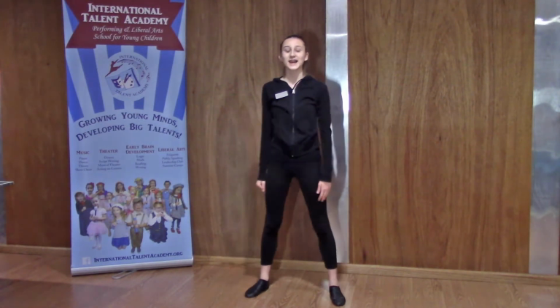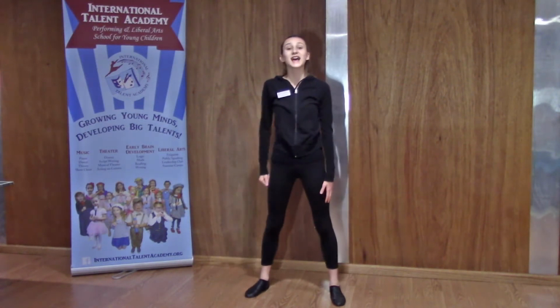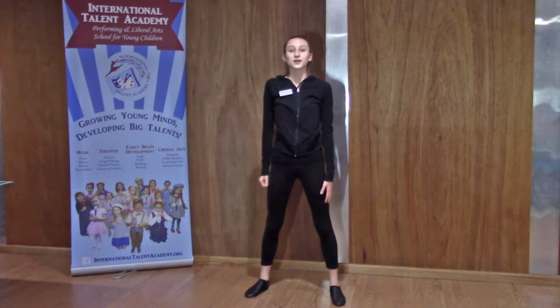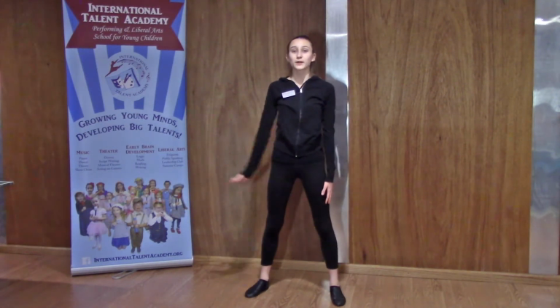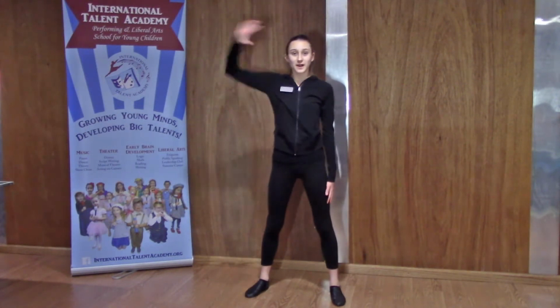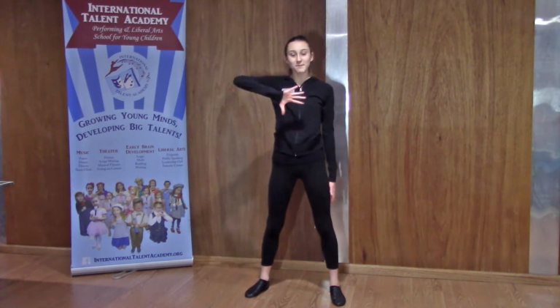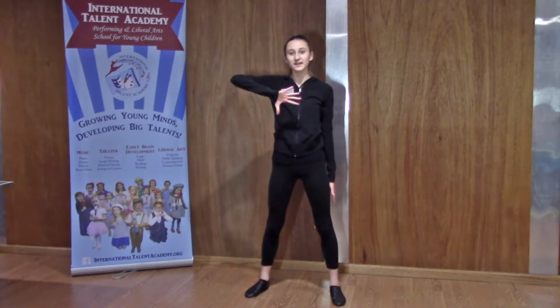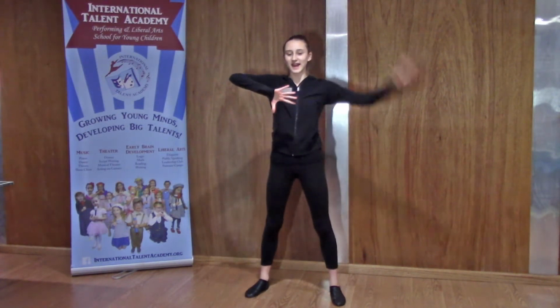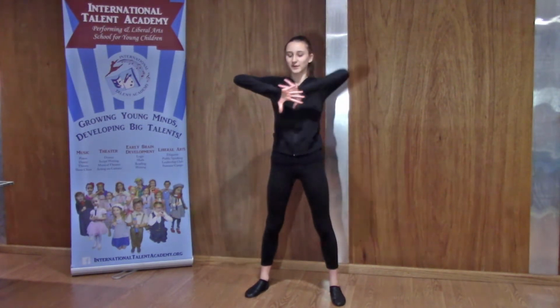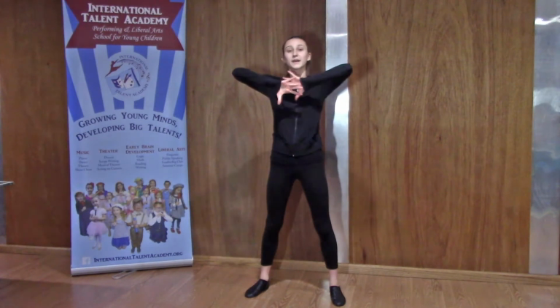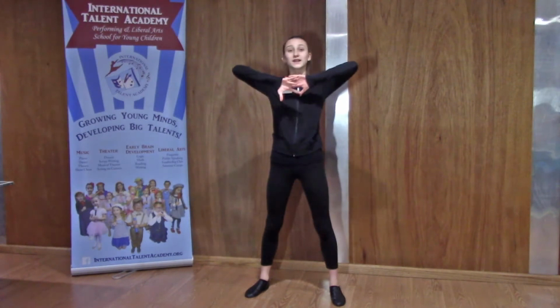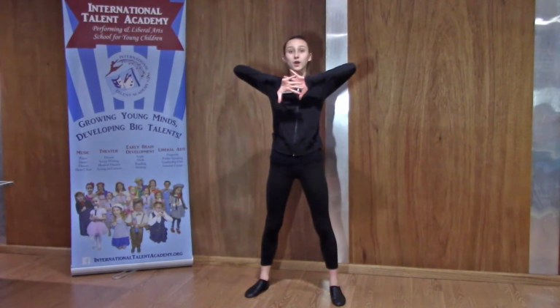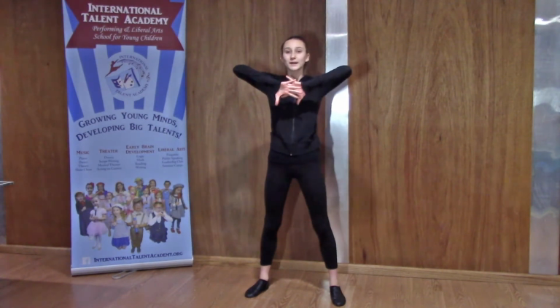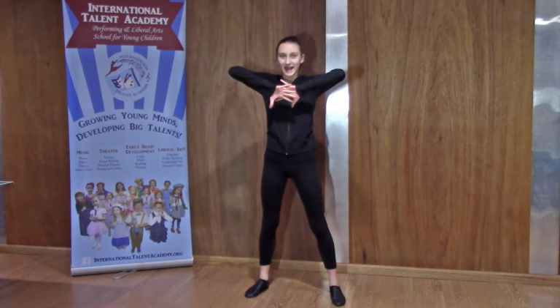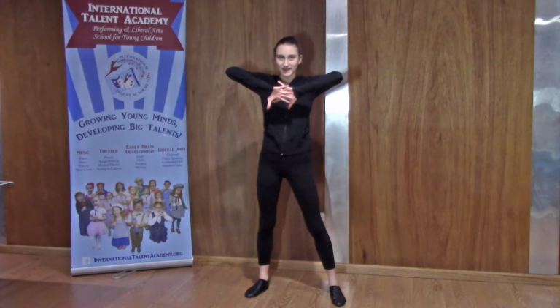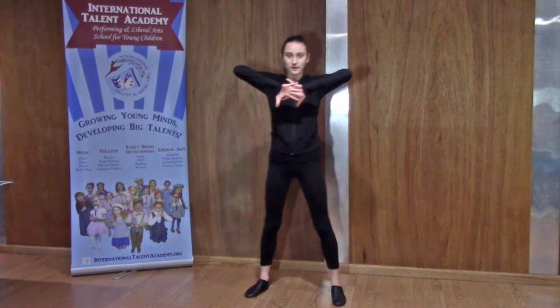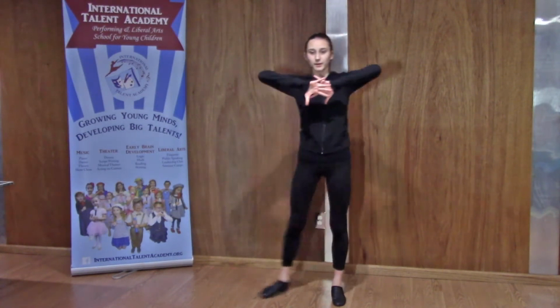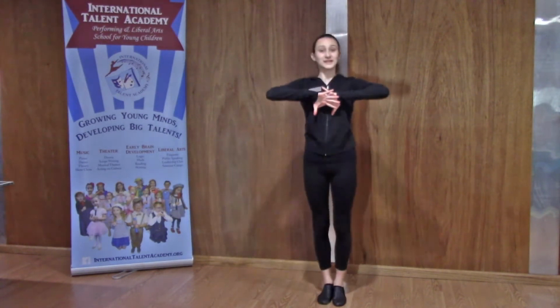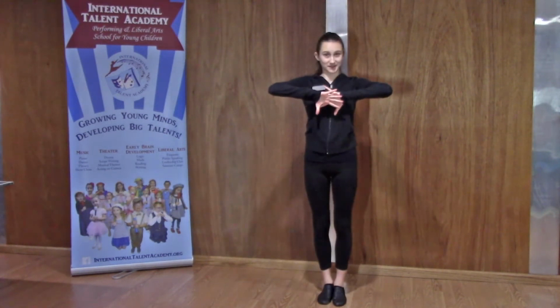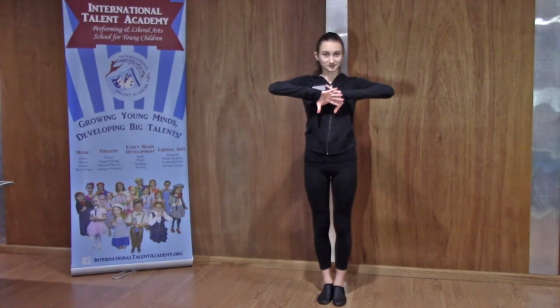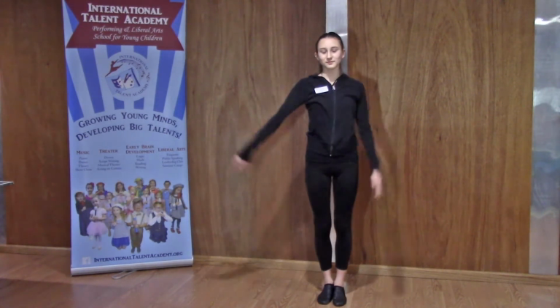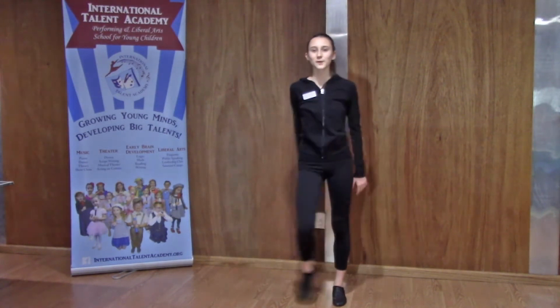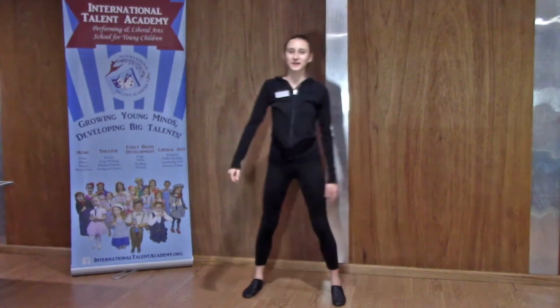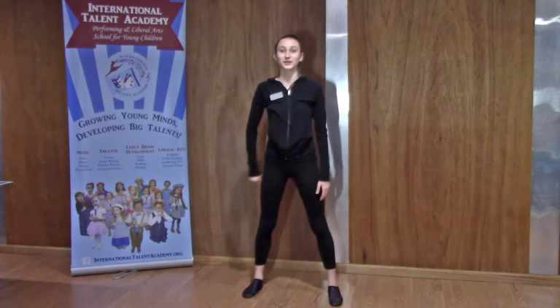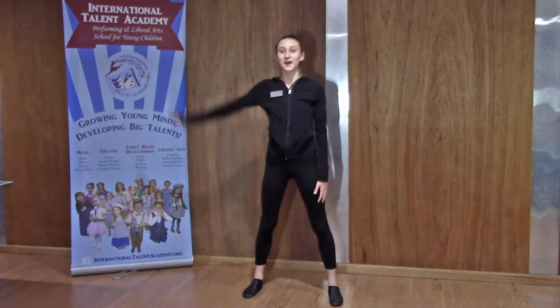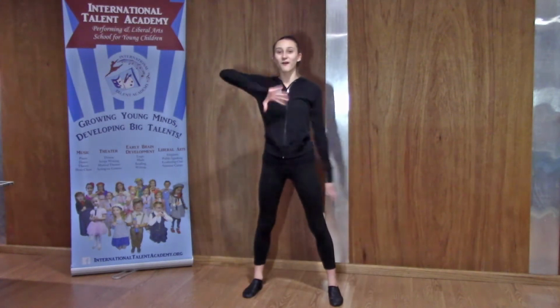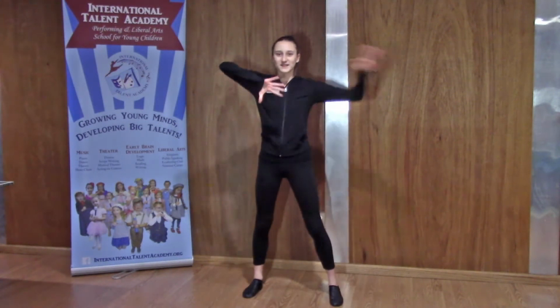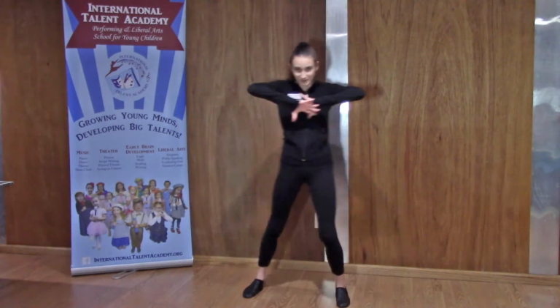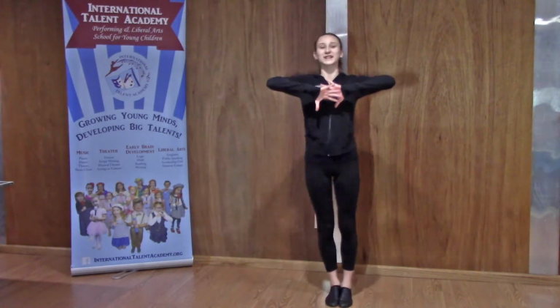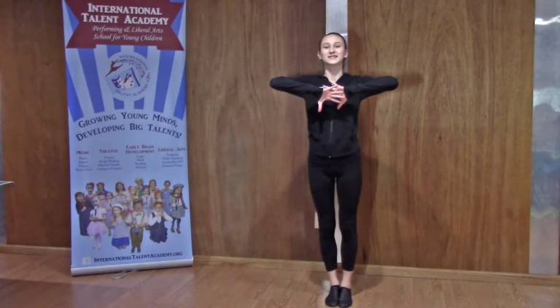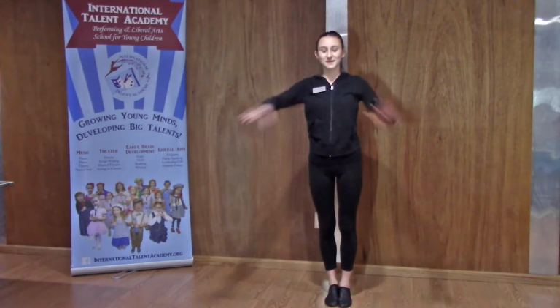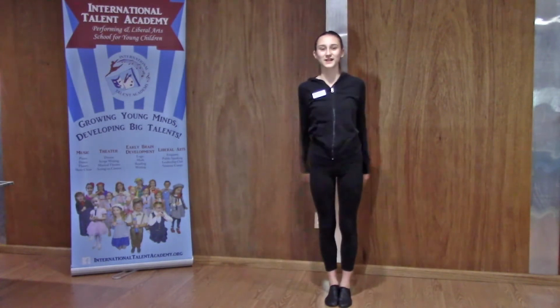Next, you're going to bring one arm up and the other one up. Make sure your fingers are open and then put your feet together. Let me show you what that's going to look like — one, two, three. Perfect.